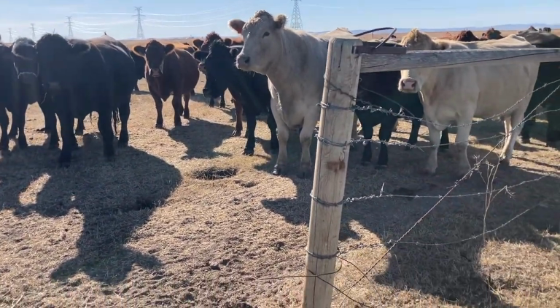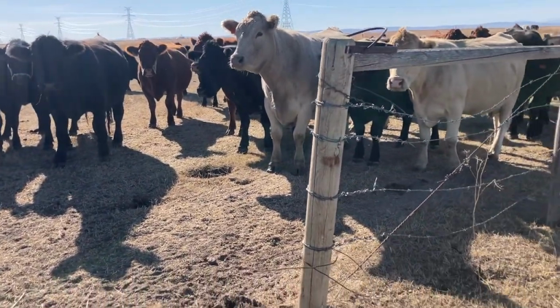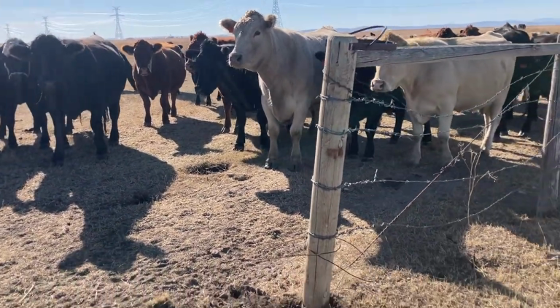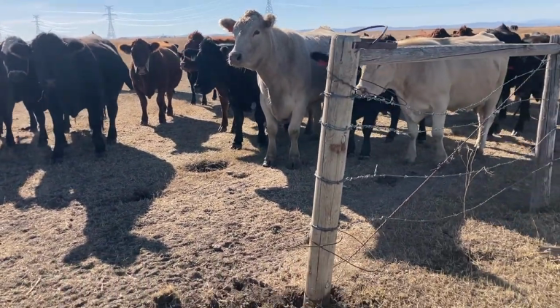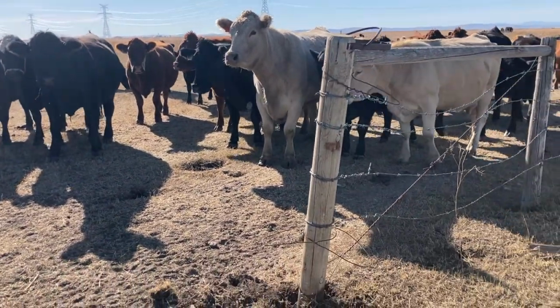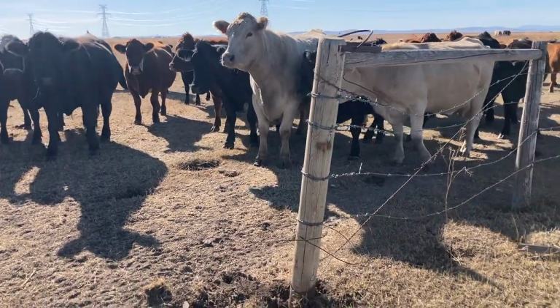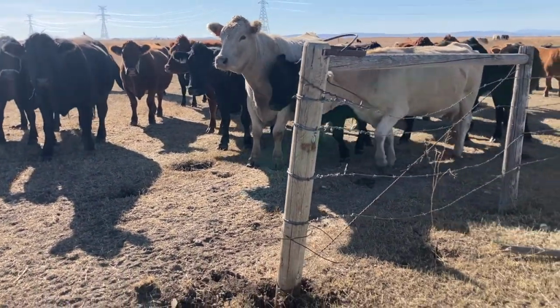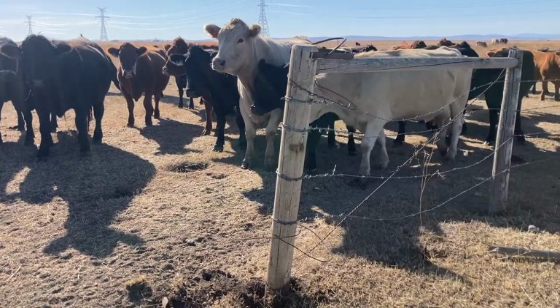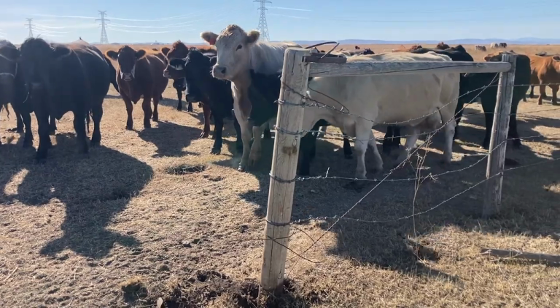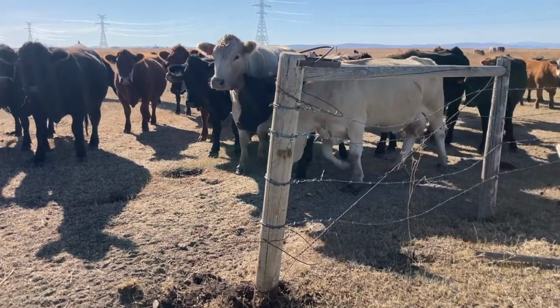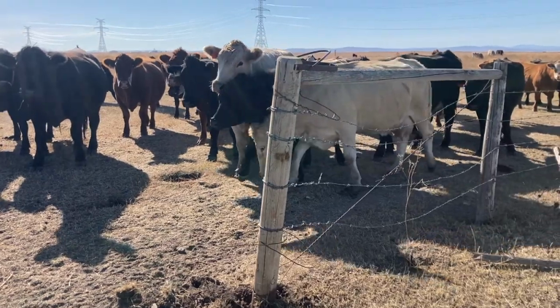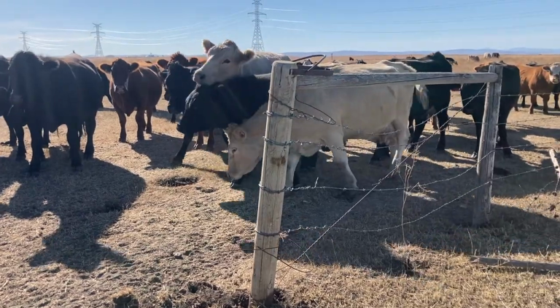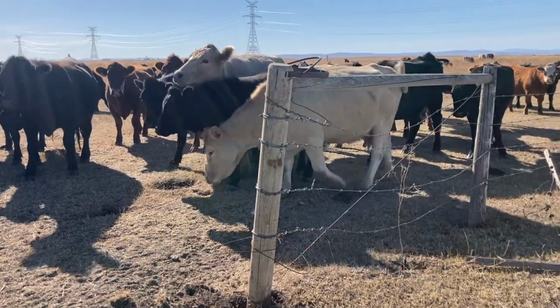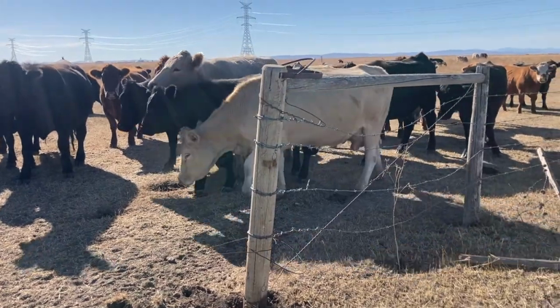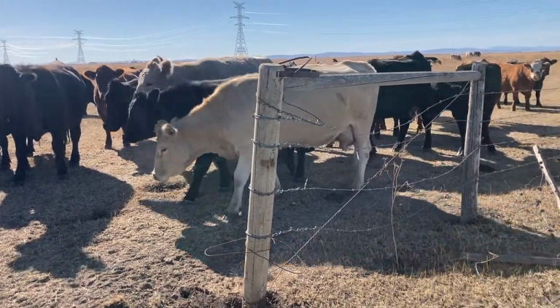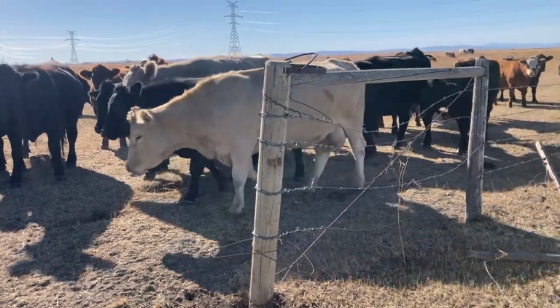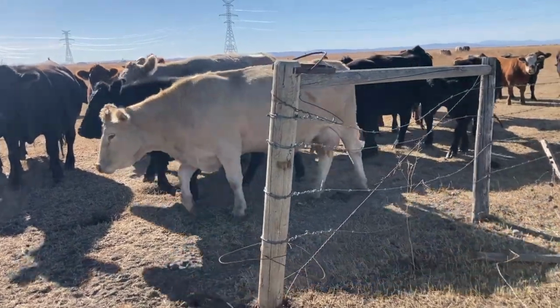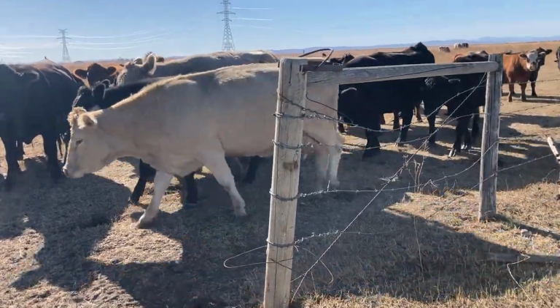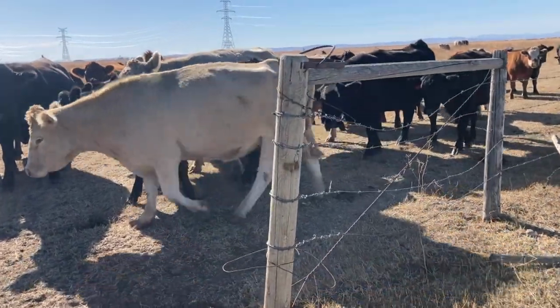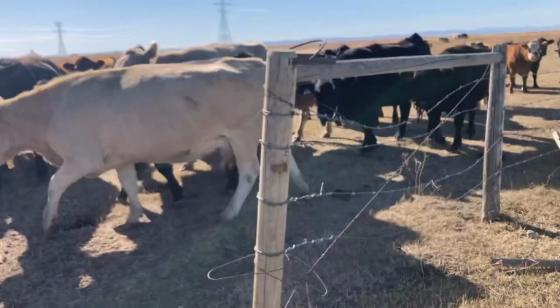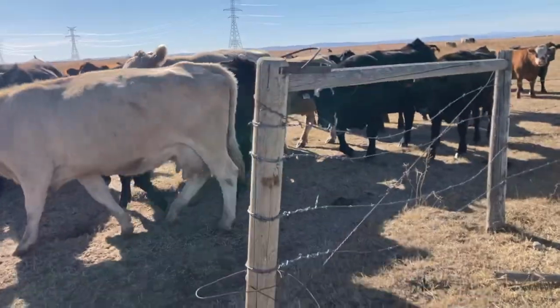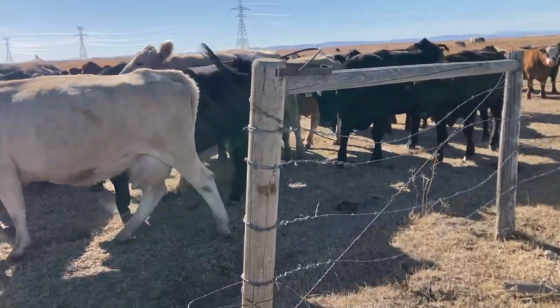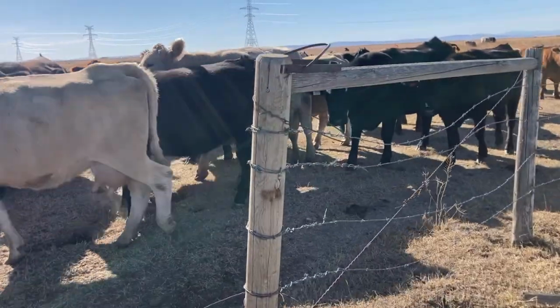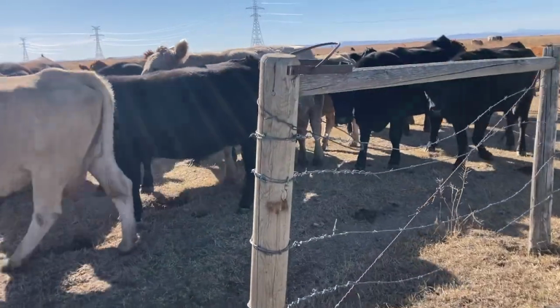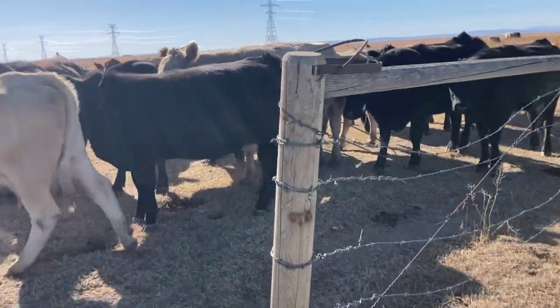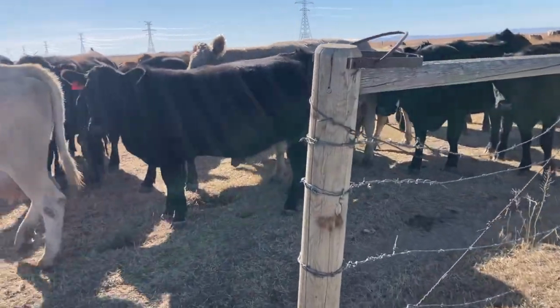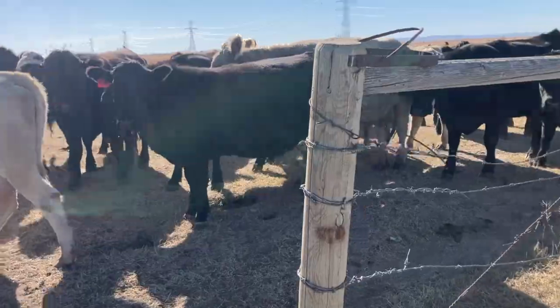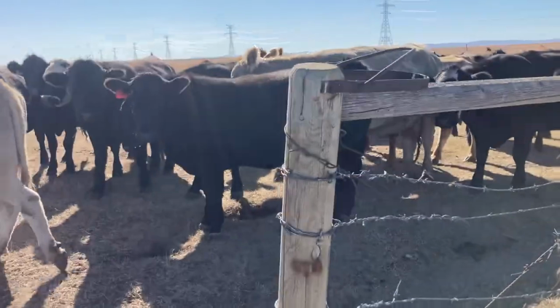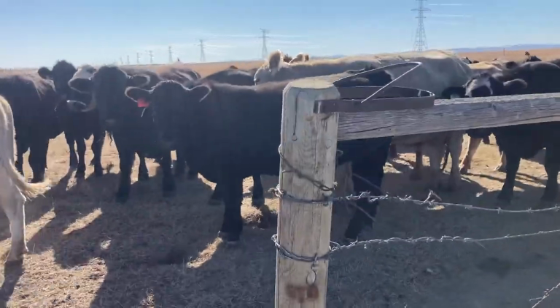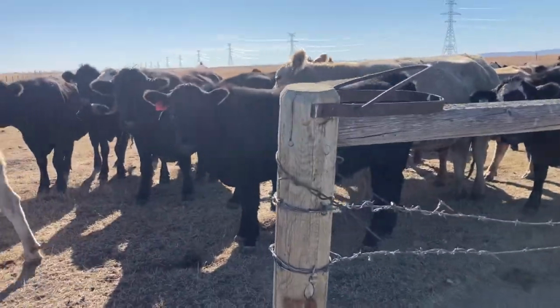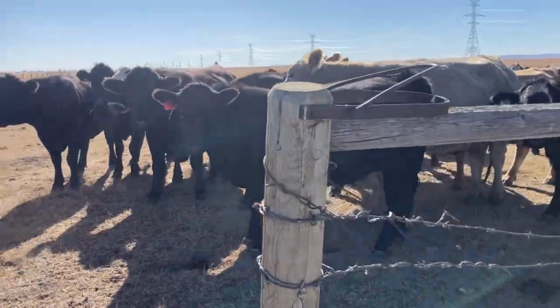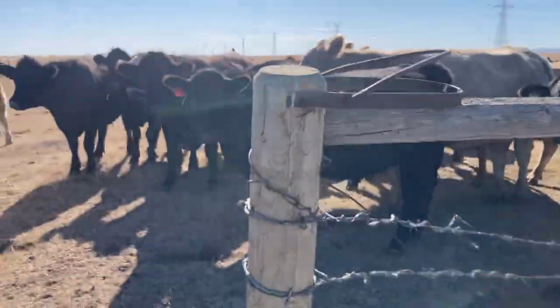If you haven't seen my video on how to make the best barbed wire gate closer, go check that sucker out. Just tooting my own horn a little bit here.